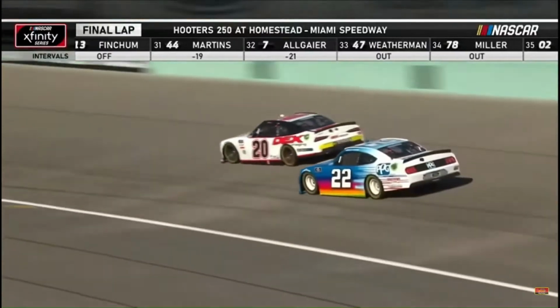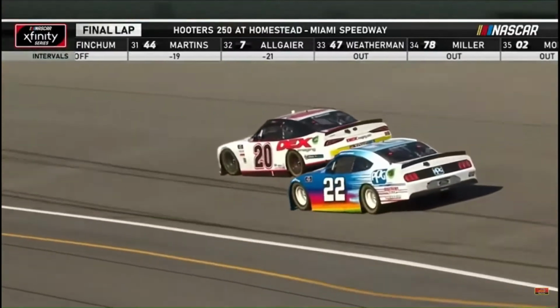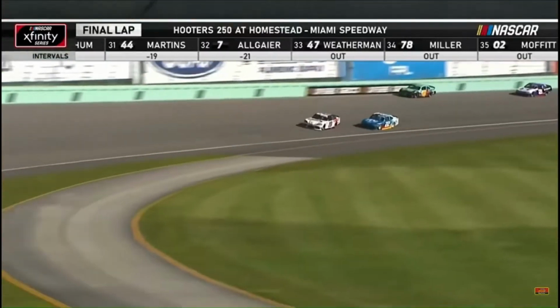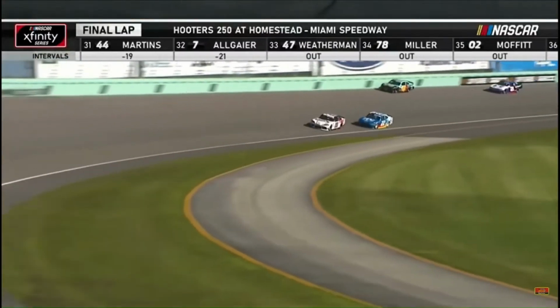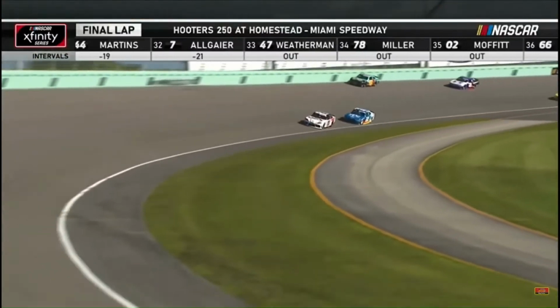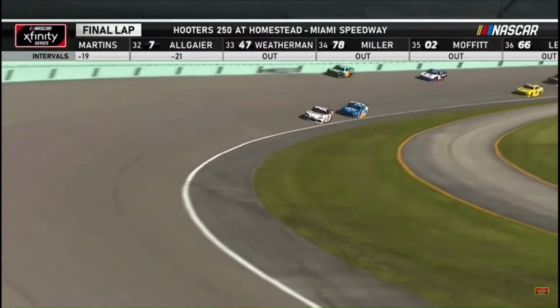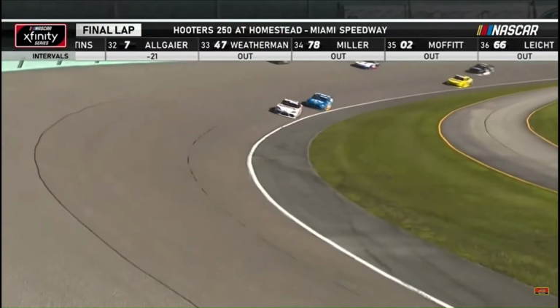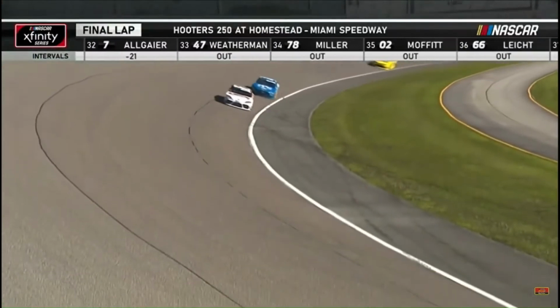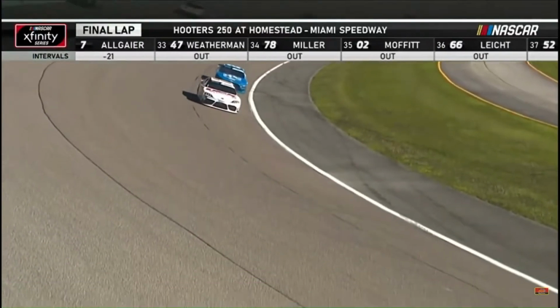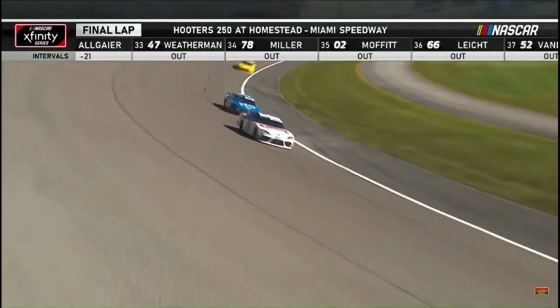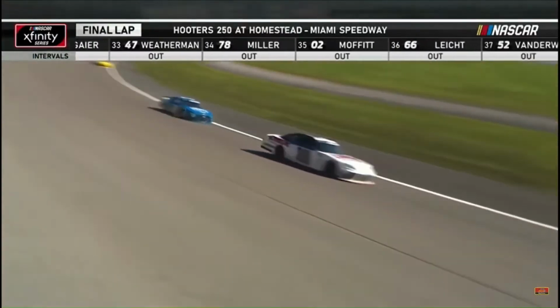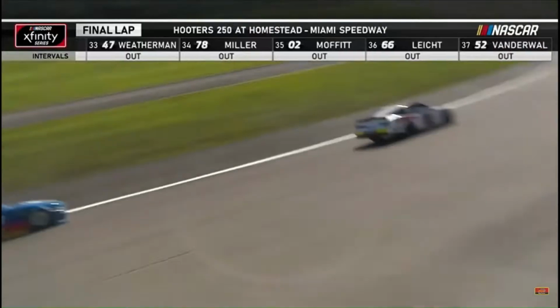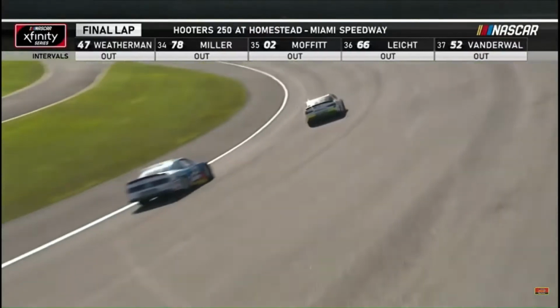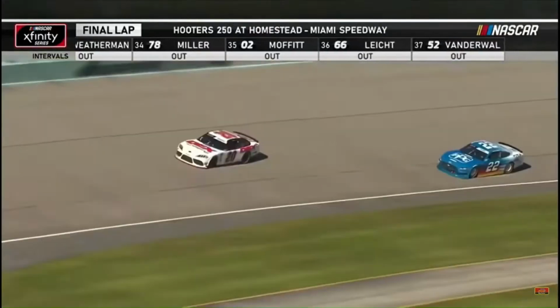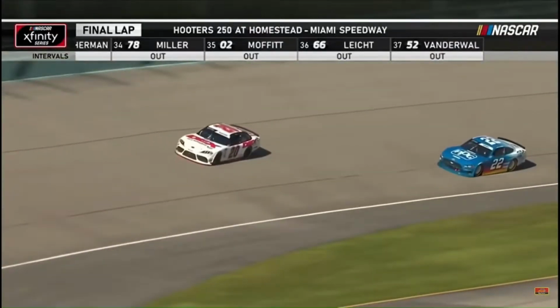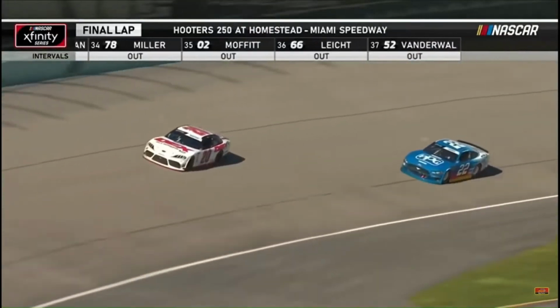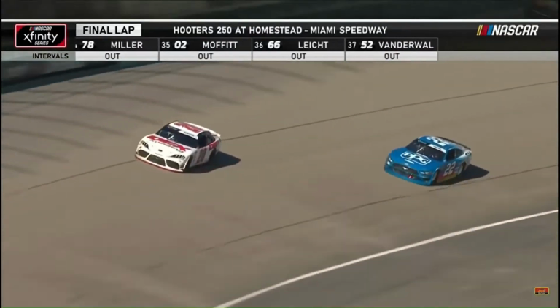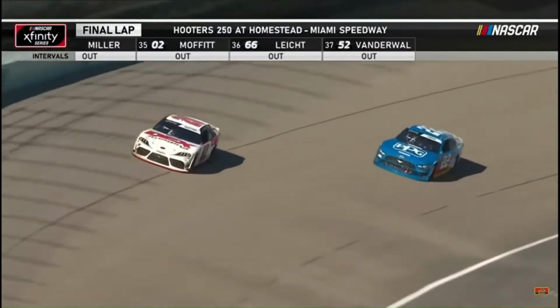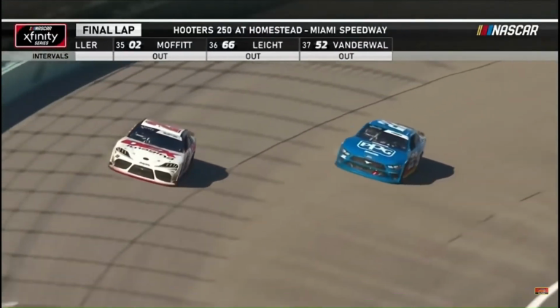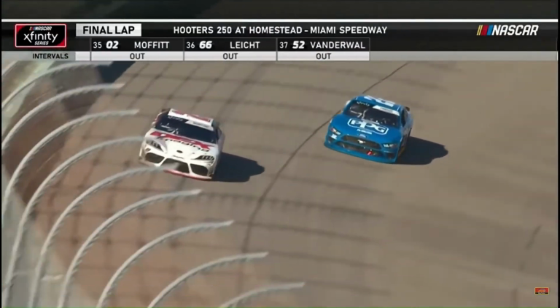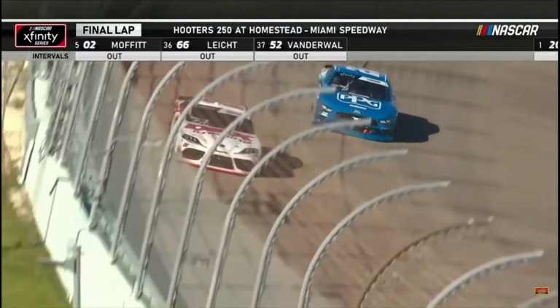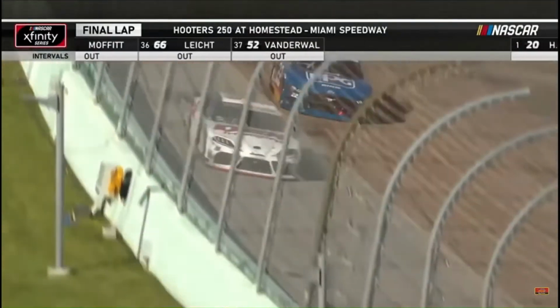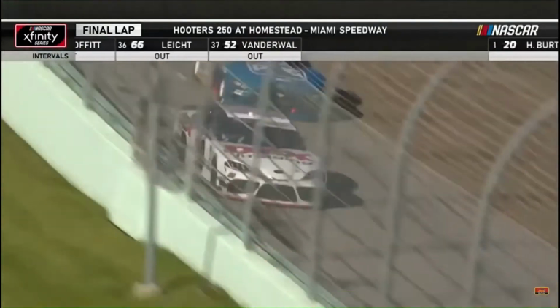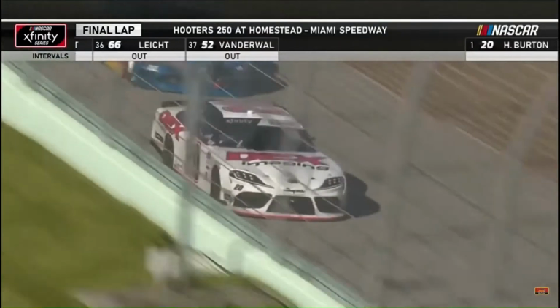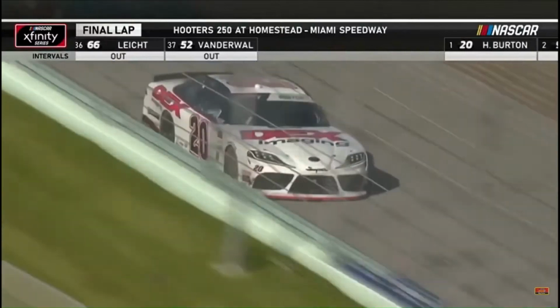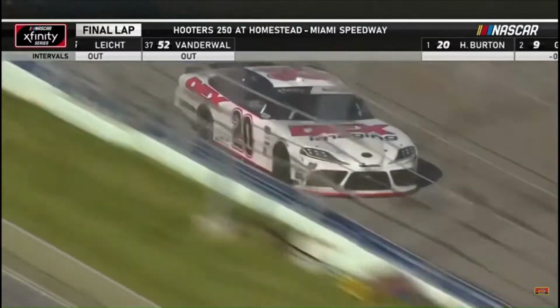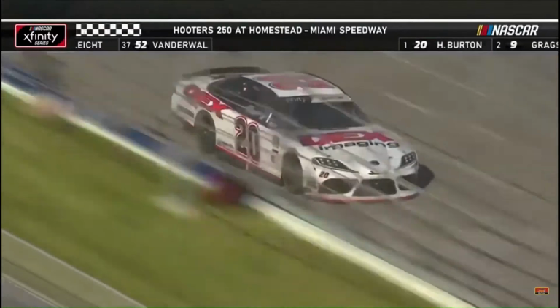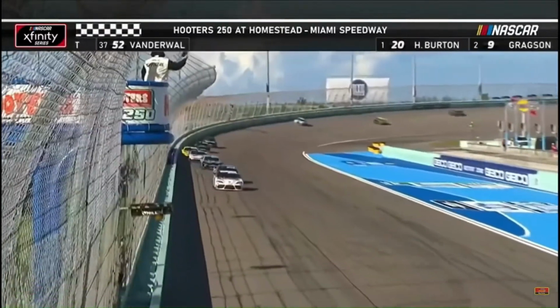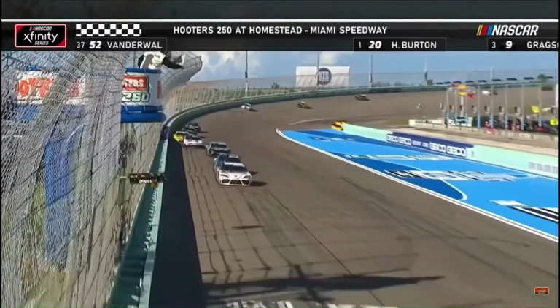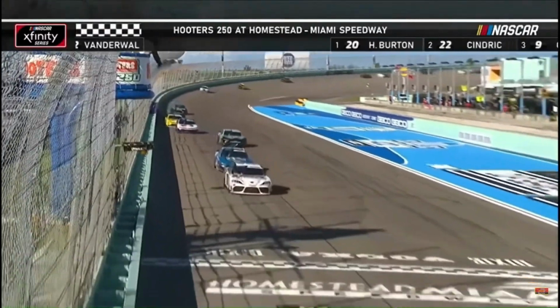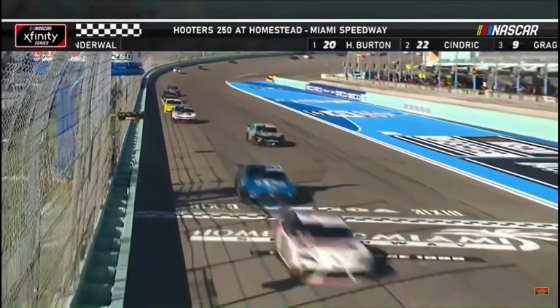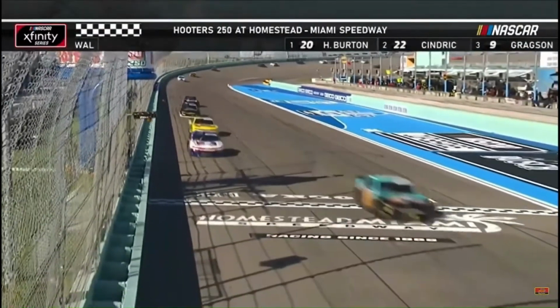Harrison Burton quiet all day long, puts himself in the top five late. A great pitch start. Wow, restart second. And here he comes off turn four. Unbelievable — second win of the year. Give it to Harrison Burton.